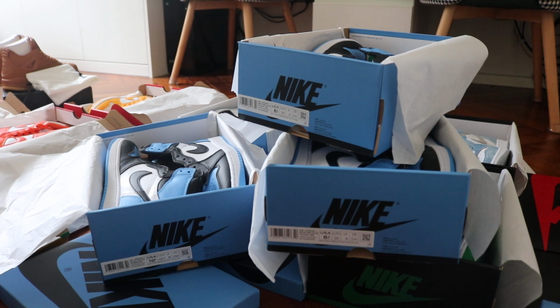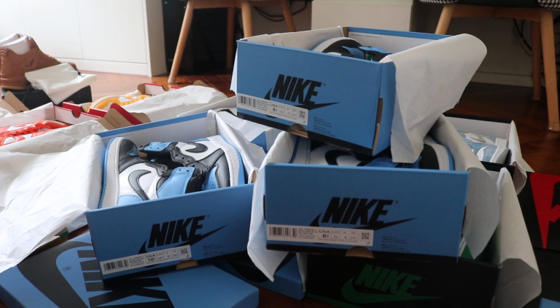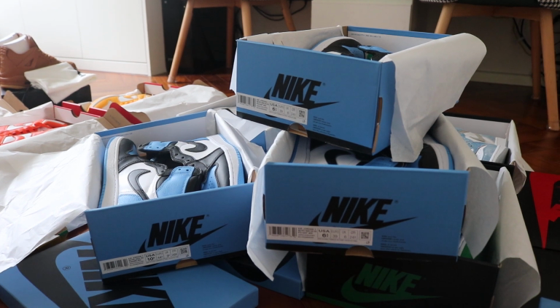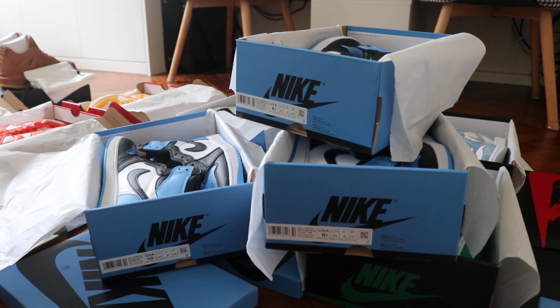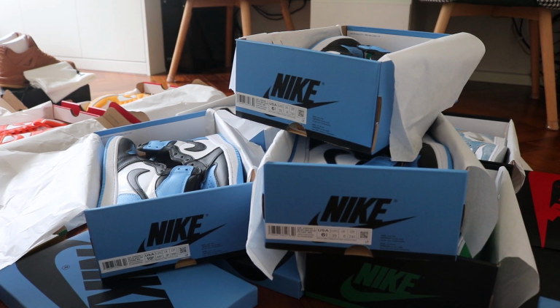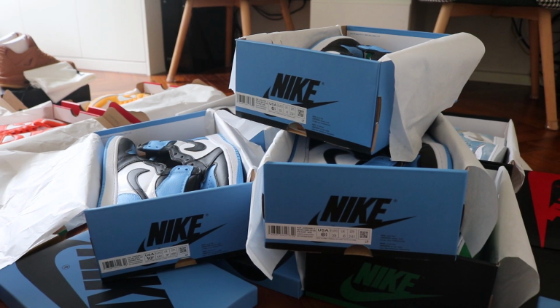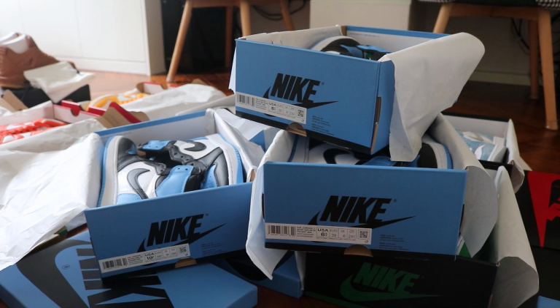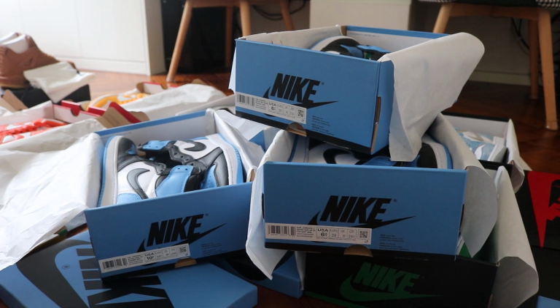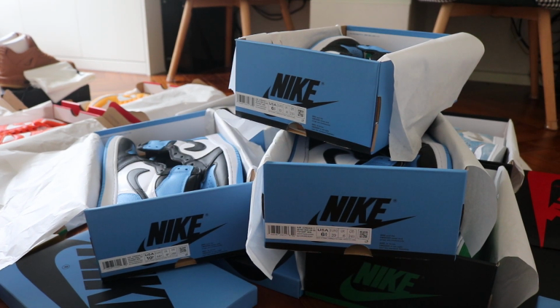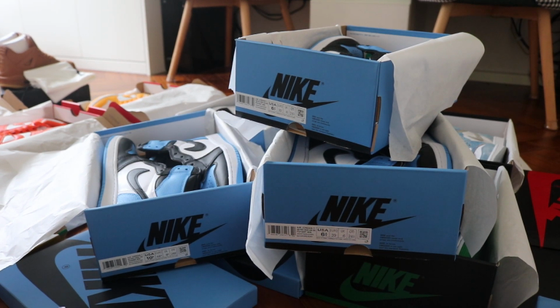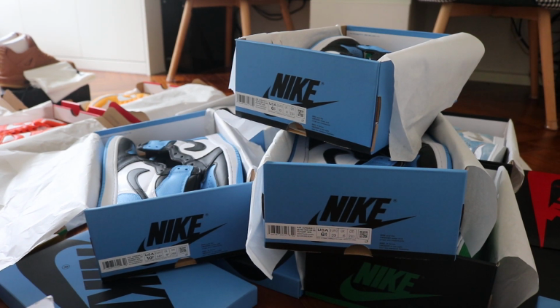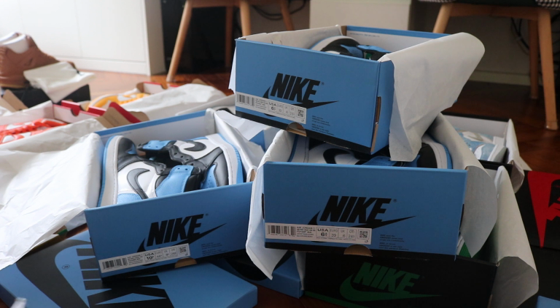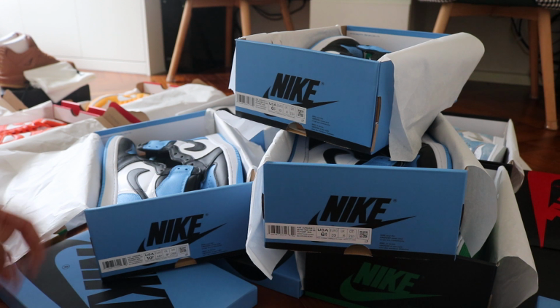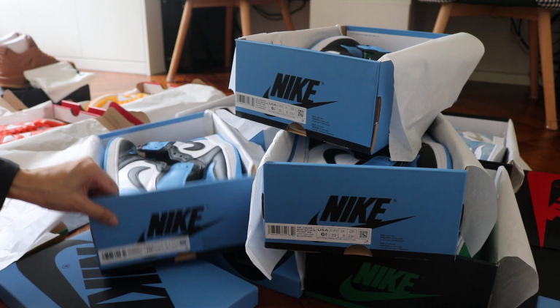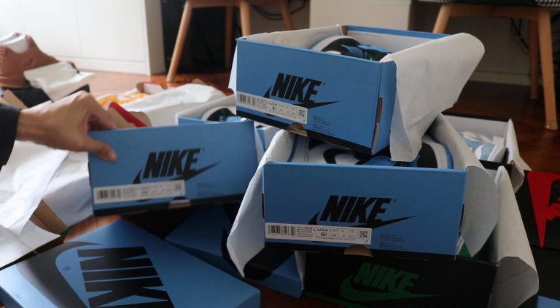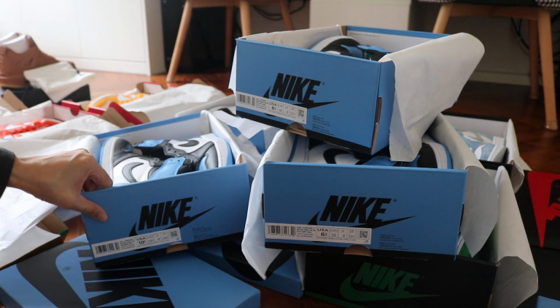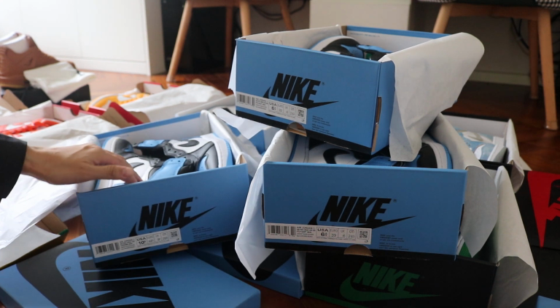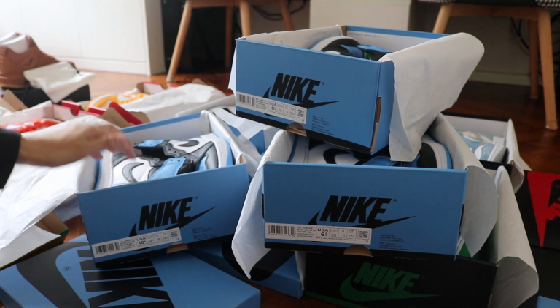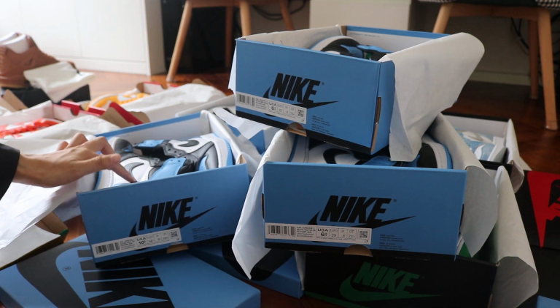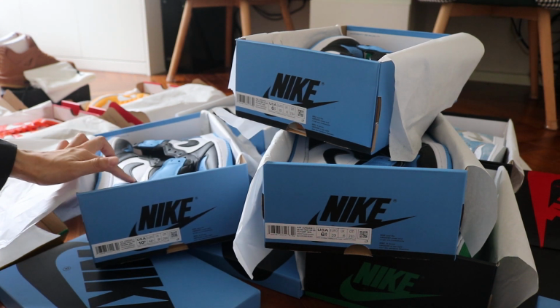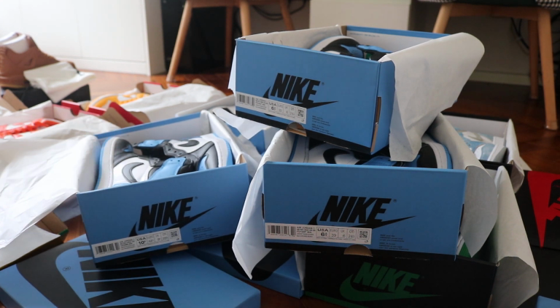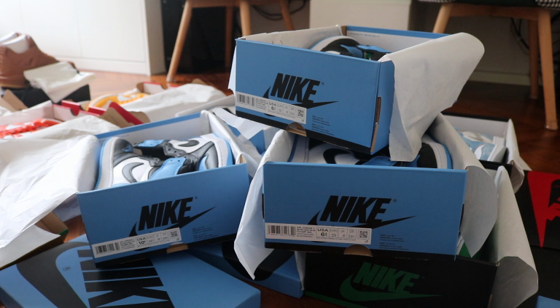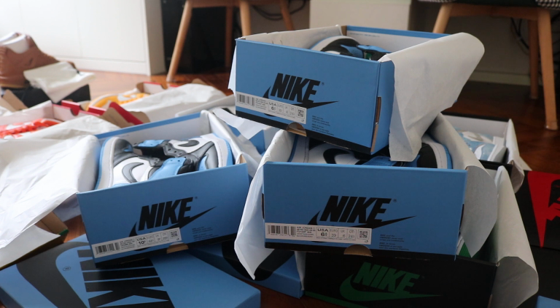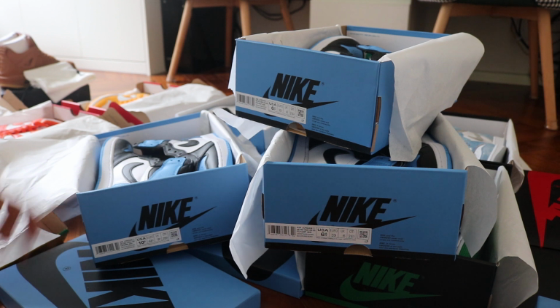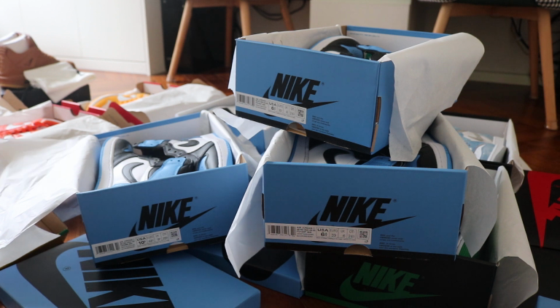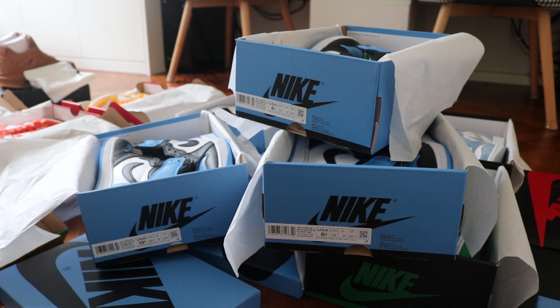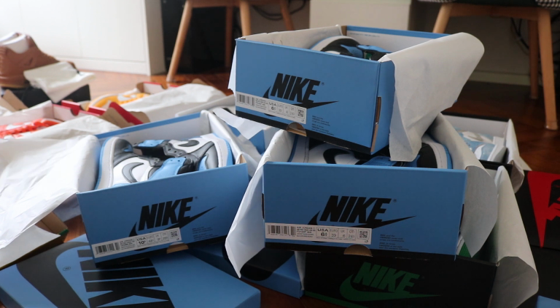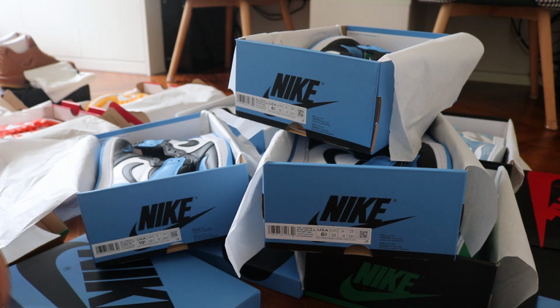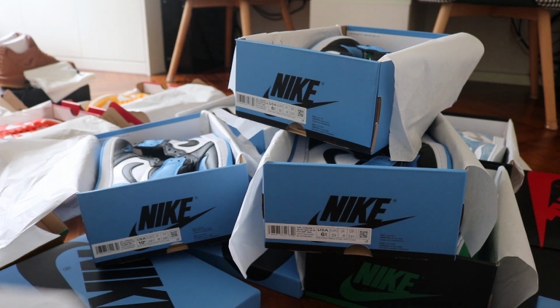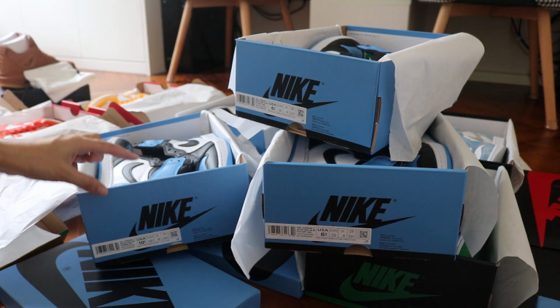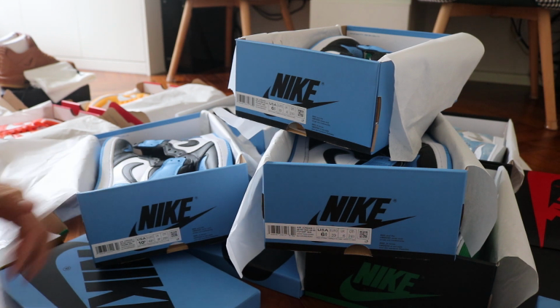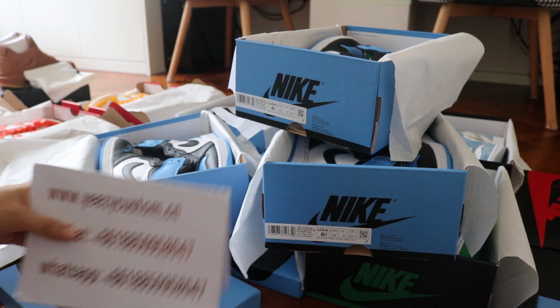What's up mate, this is Mary from EasyCastardial.com and EasyCastardial Oil. Today this review is for Air Jordan University Blue. This is the new one which just released.